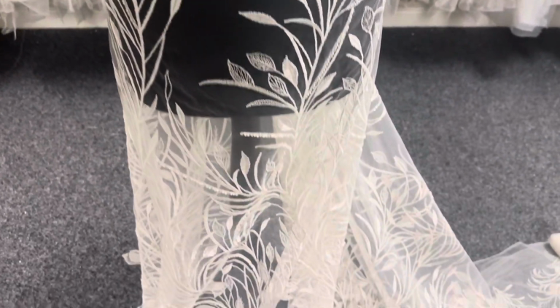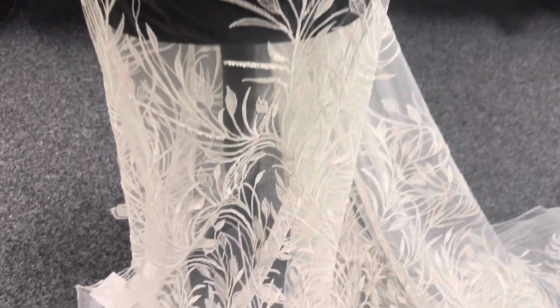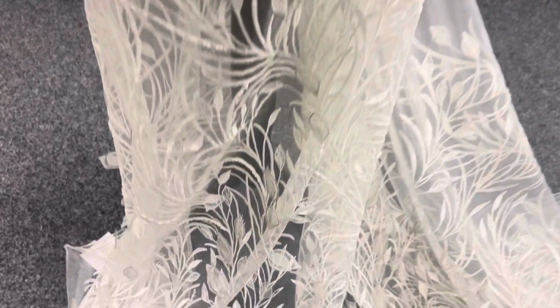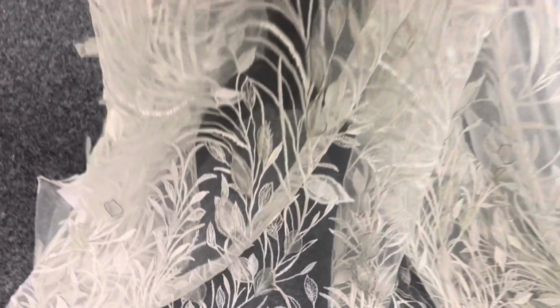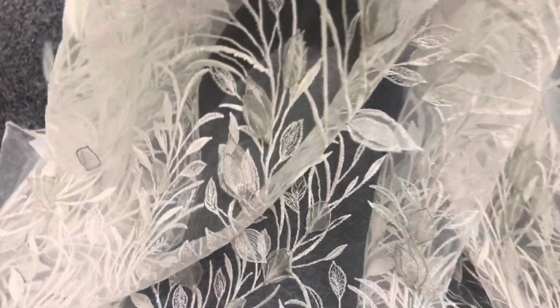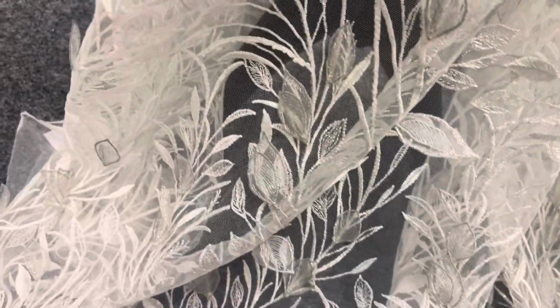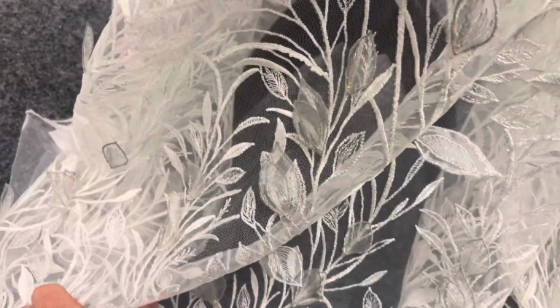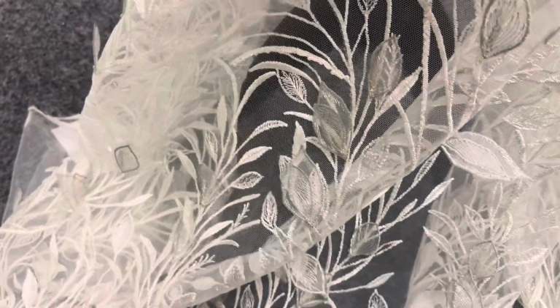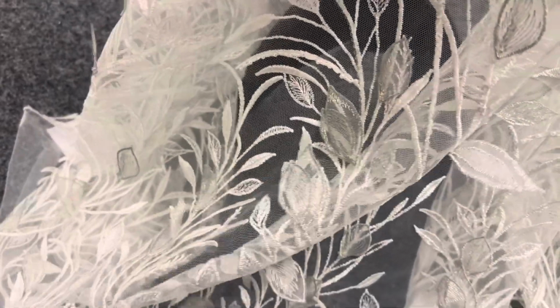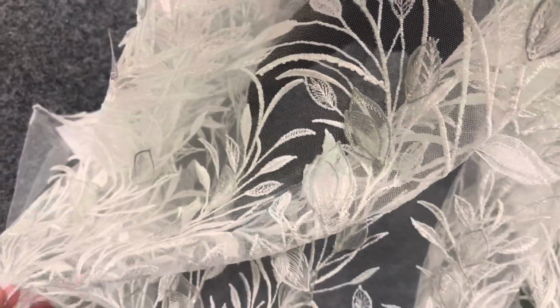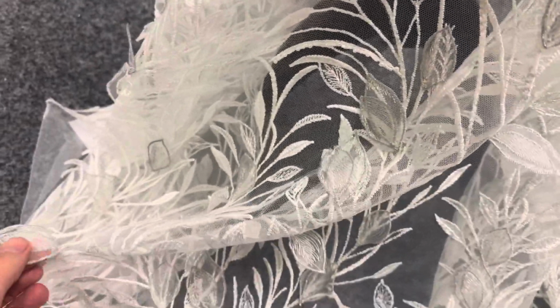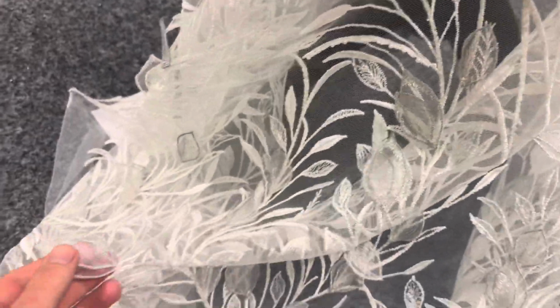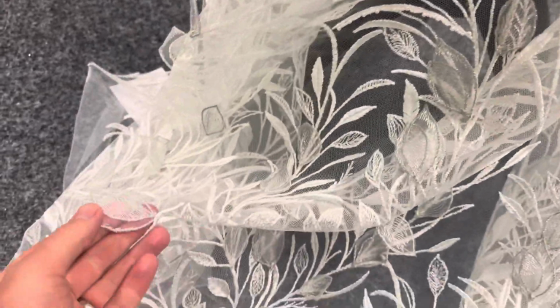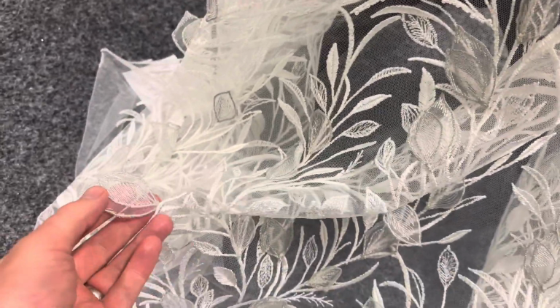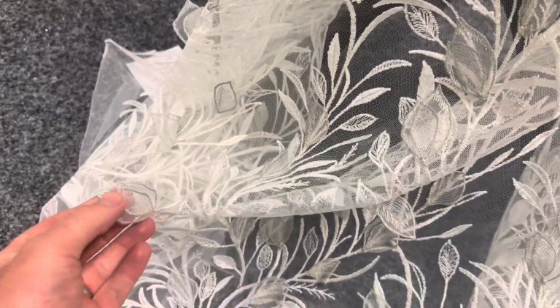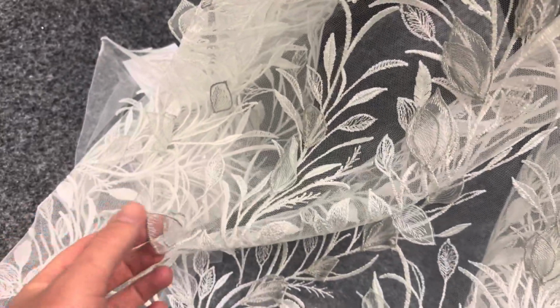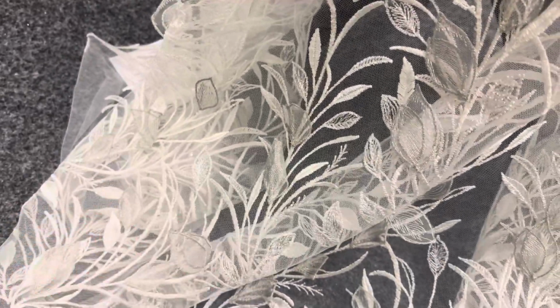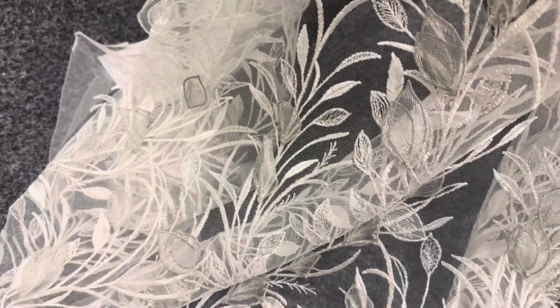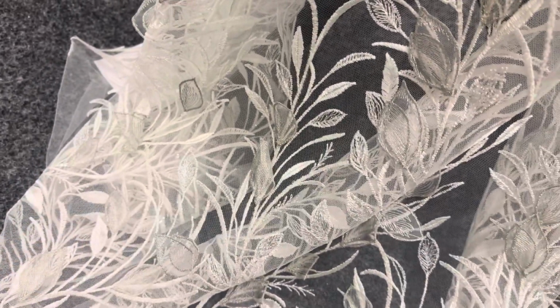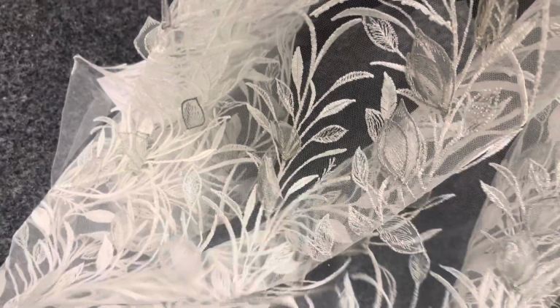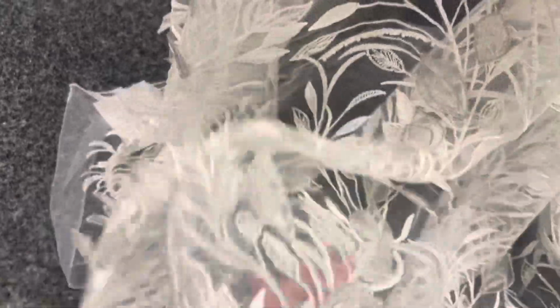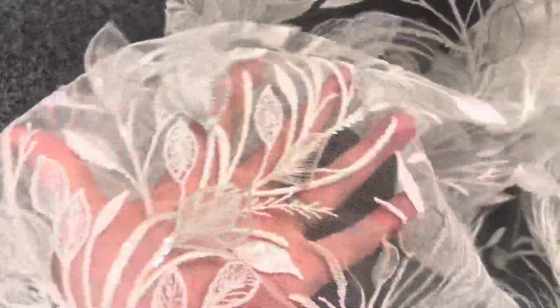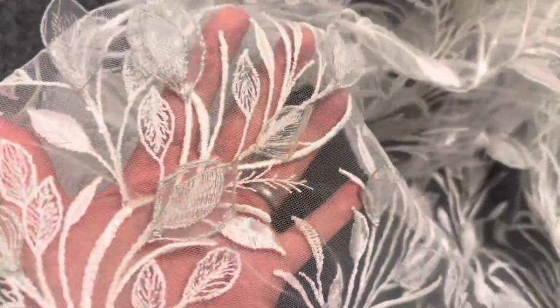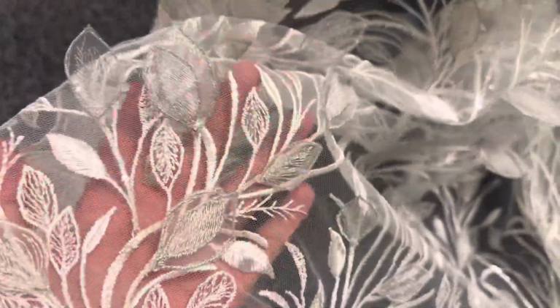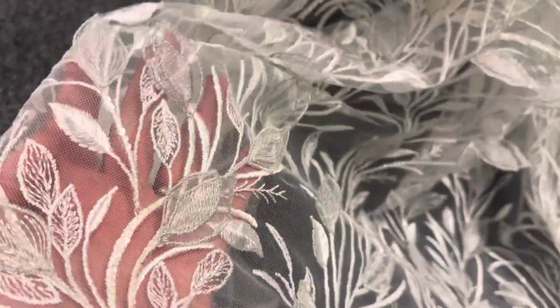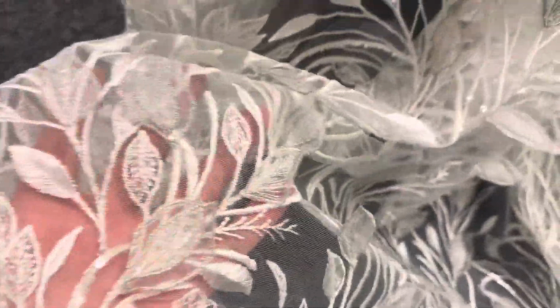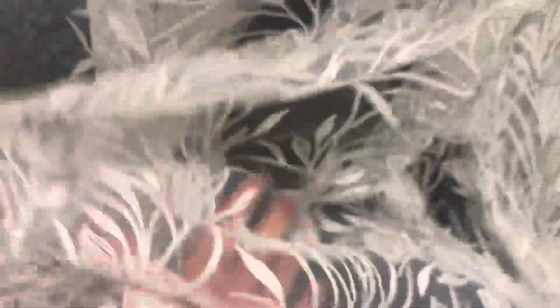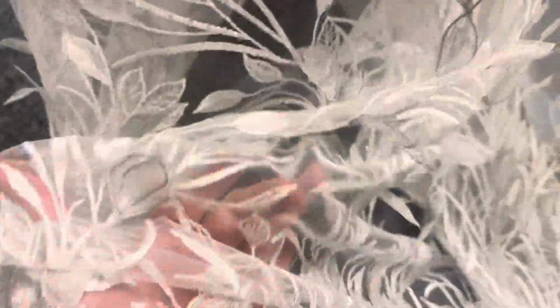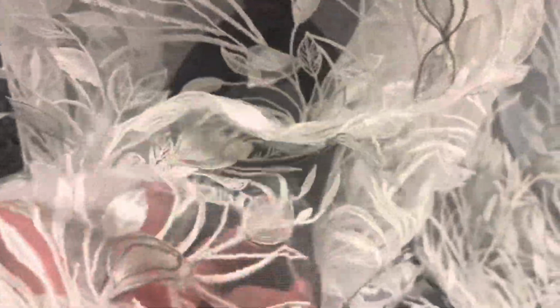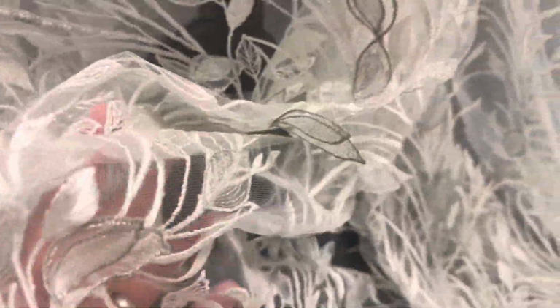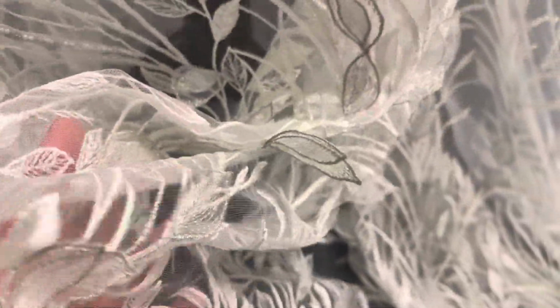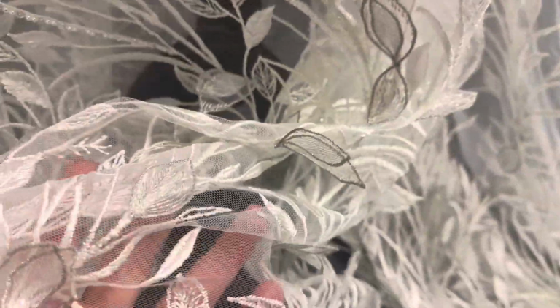You can hopefully make out that some of the leaves have just been attached on the bottom corner so they stand proud, which gives it some three-dimensionality.